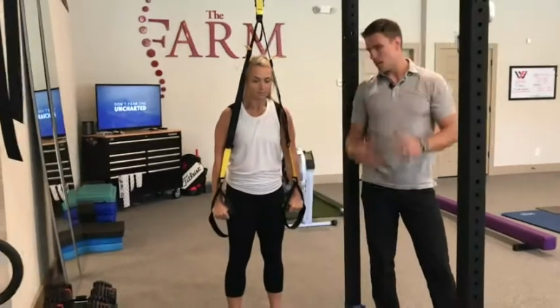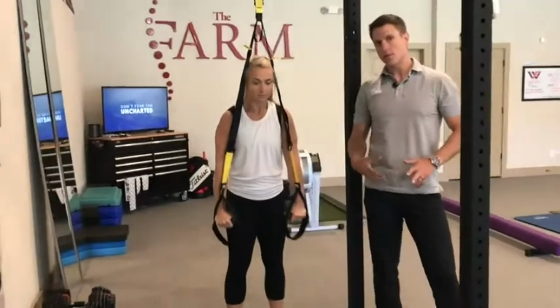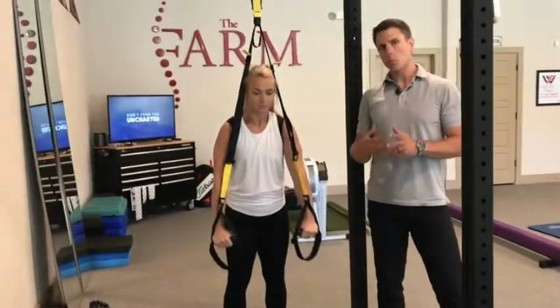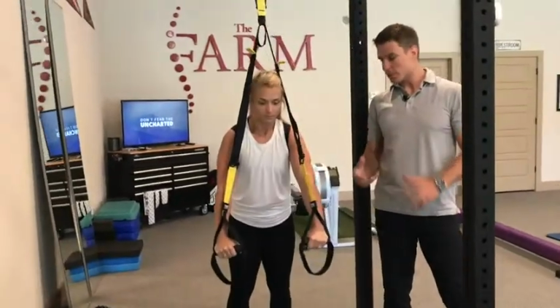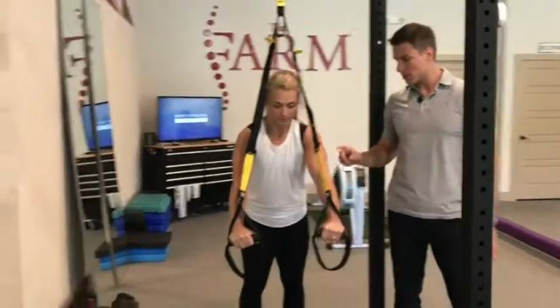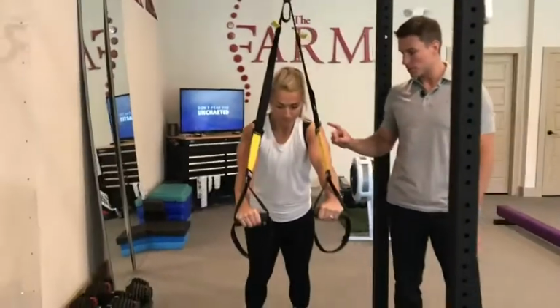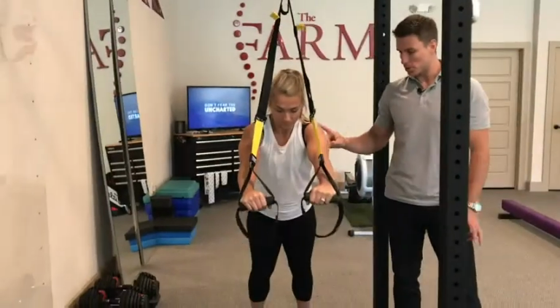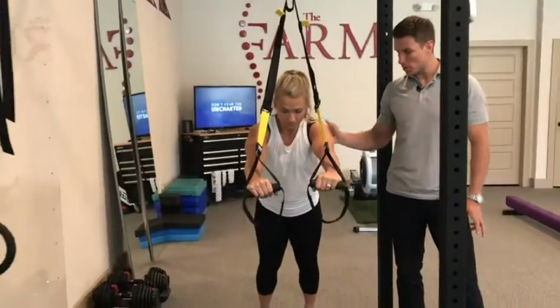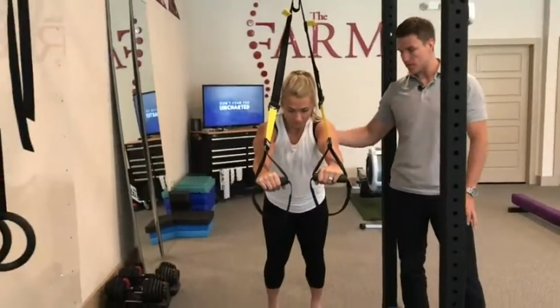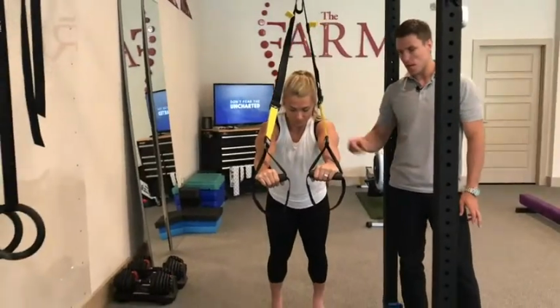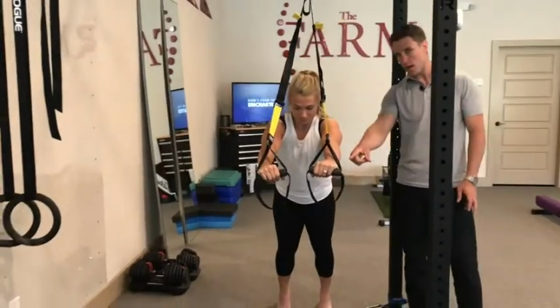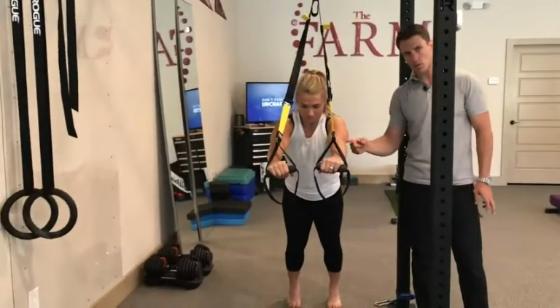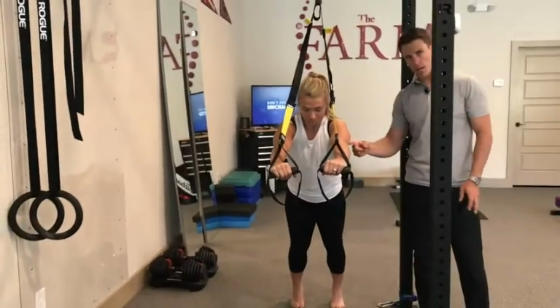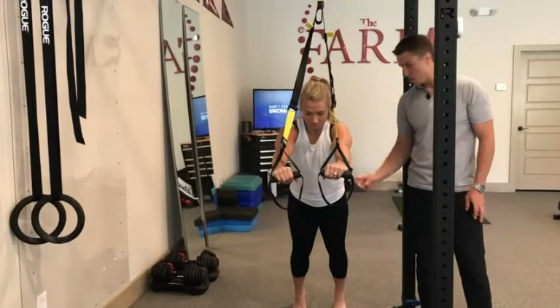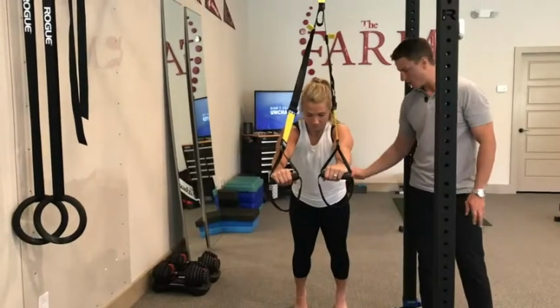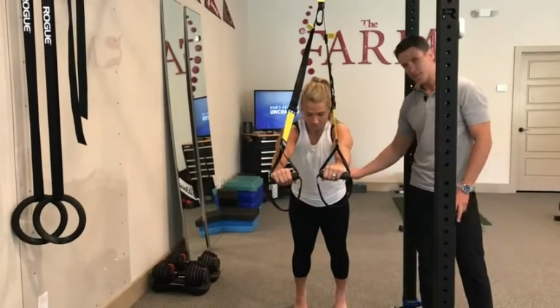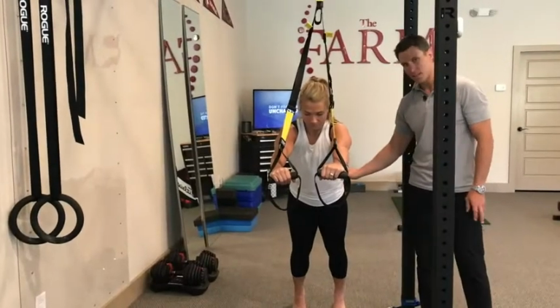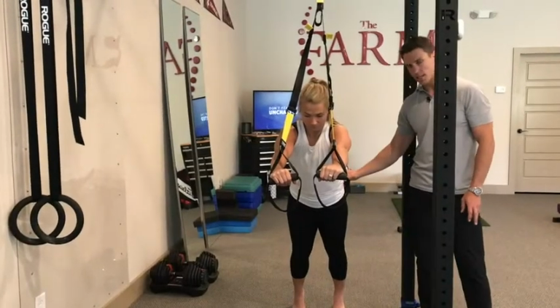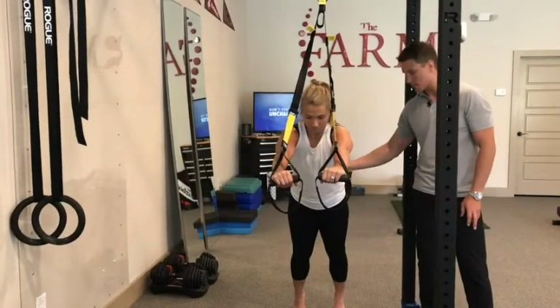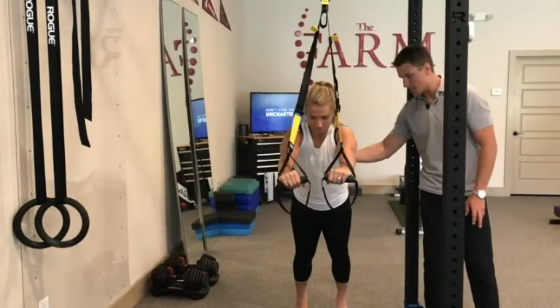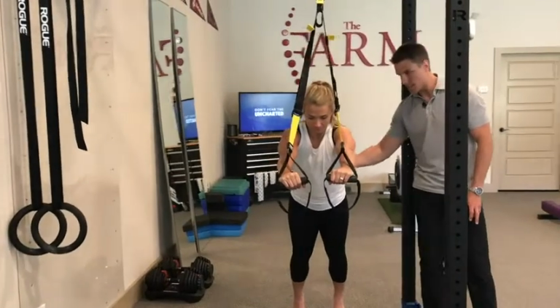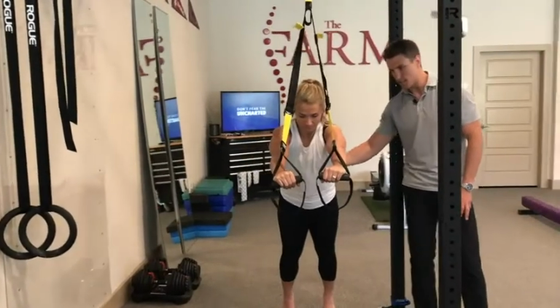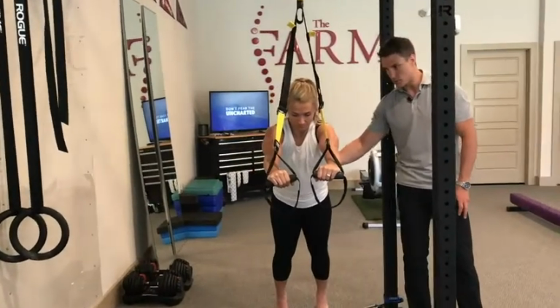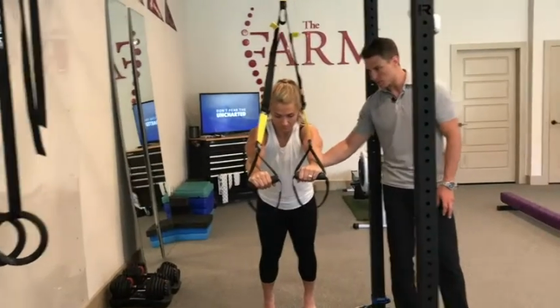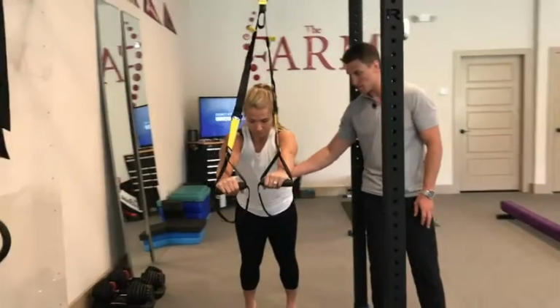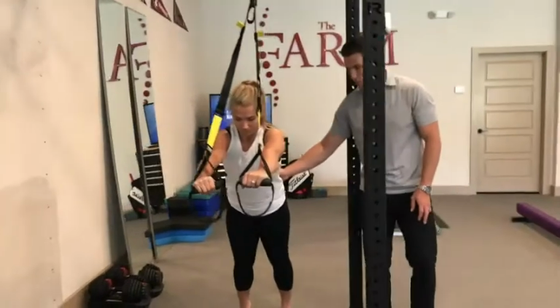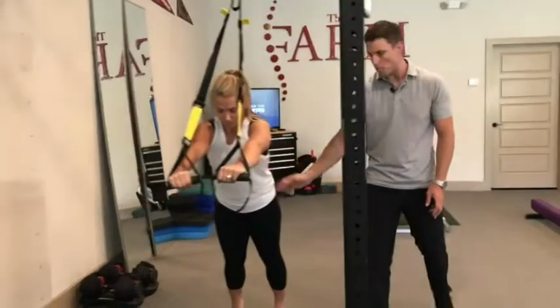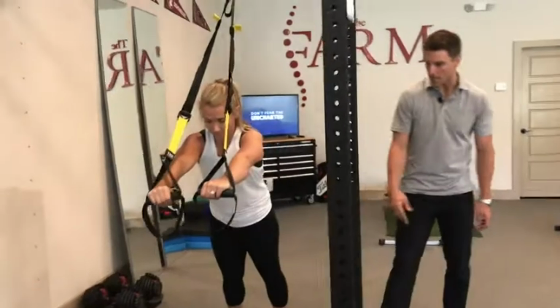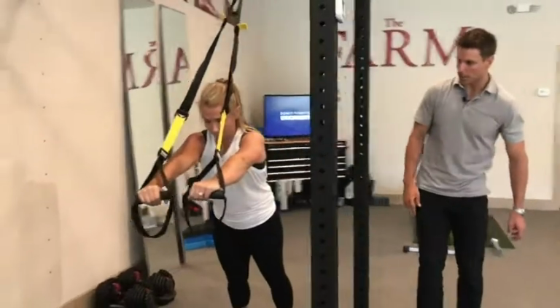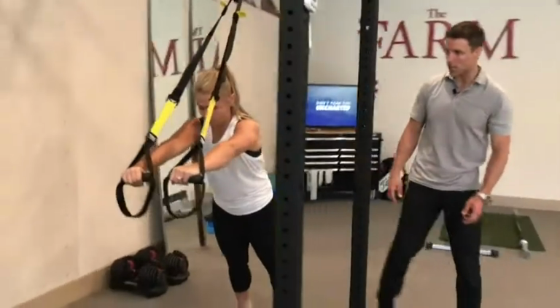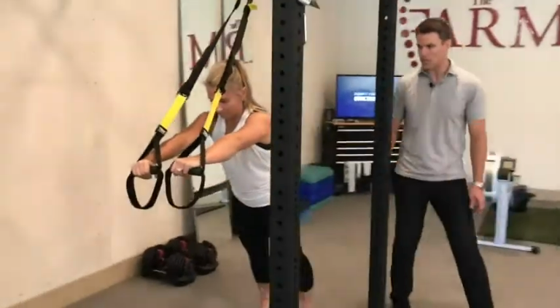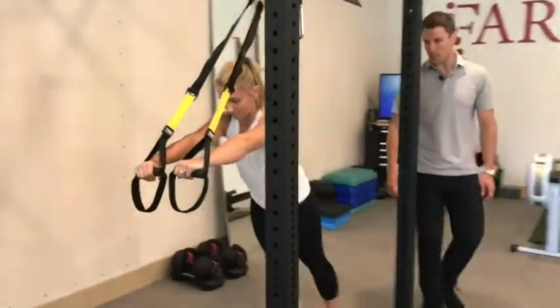Now if you have mobility restrictions through your shoulder or thoracic spine, we don't have to go all the way out. The biggest key here is maintaining a neutral position through her low back, and we're going to take a look from the side.